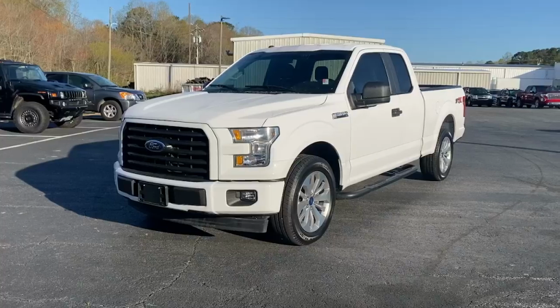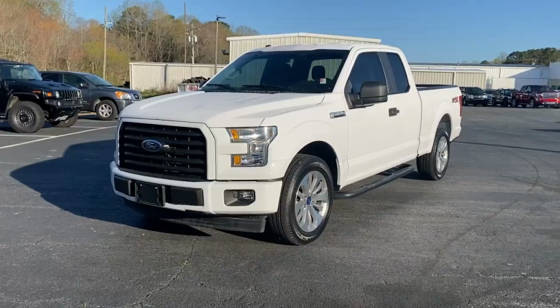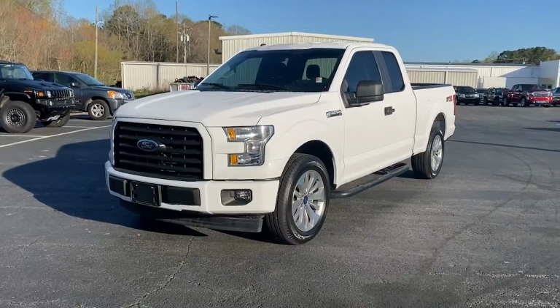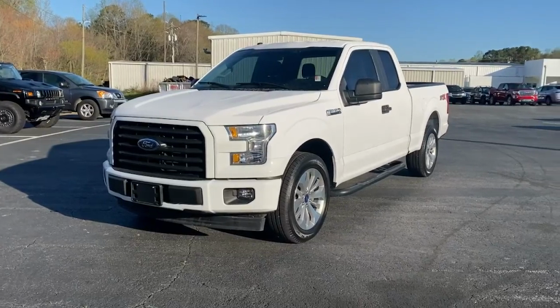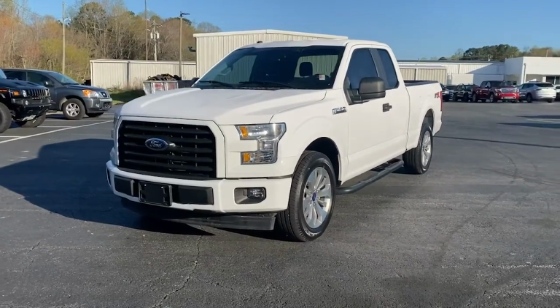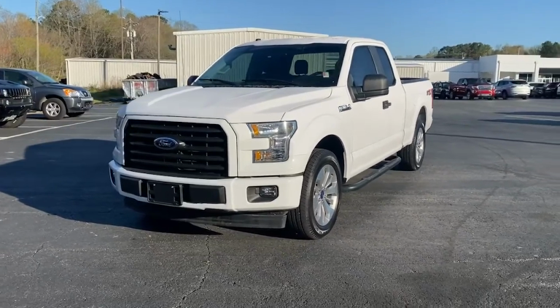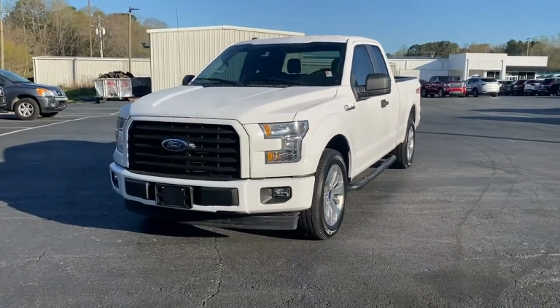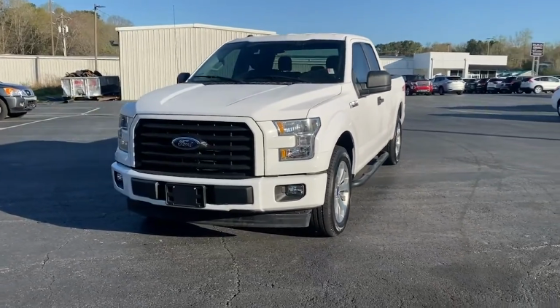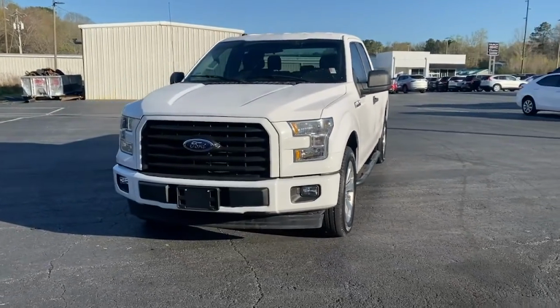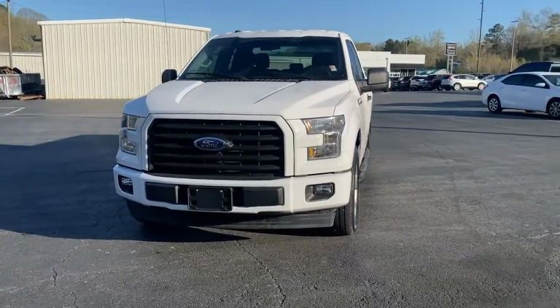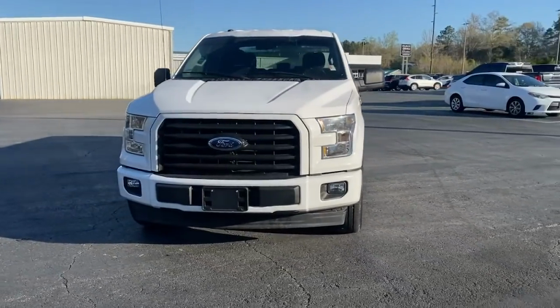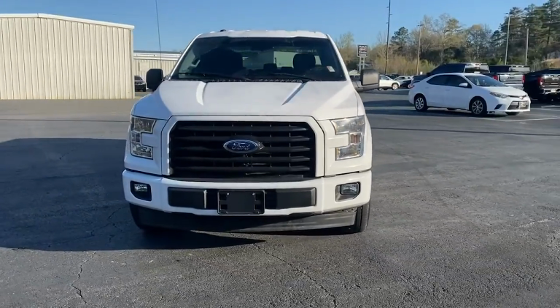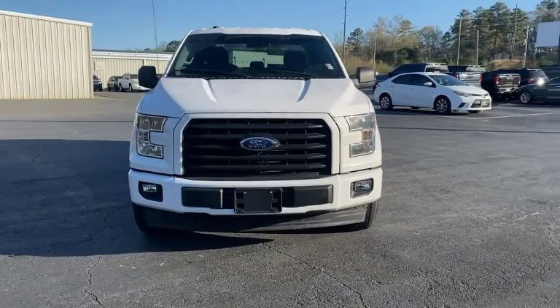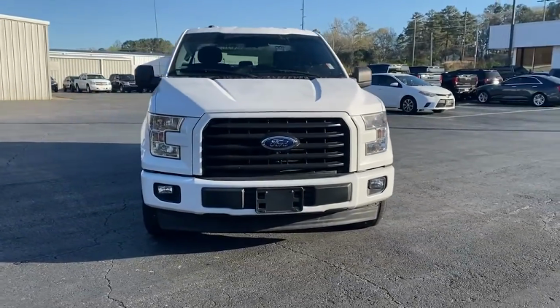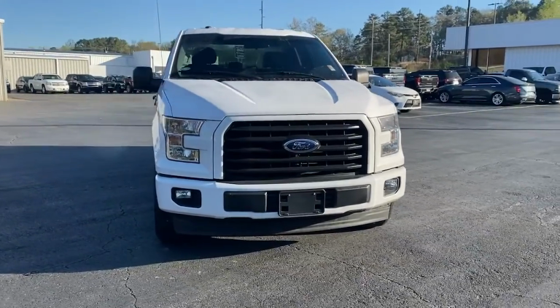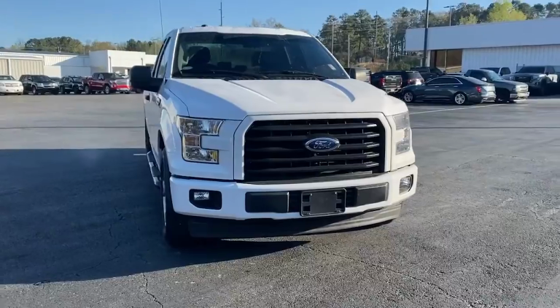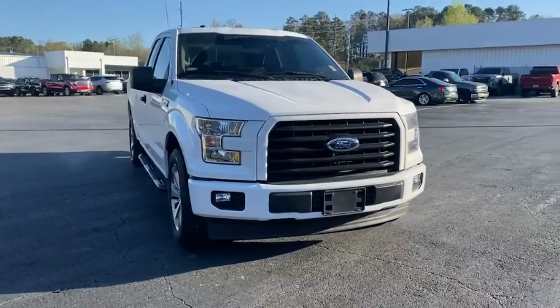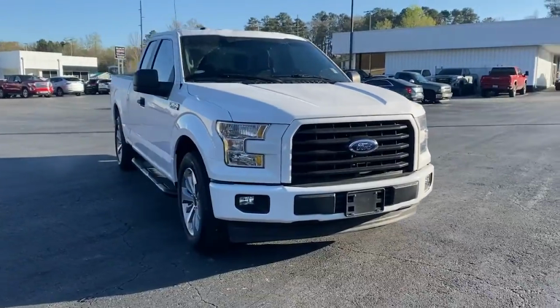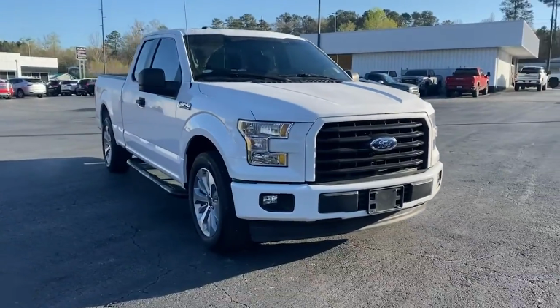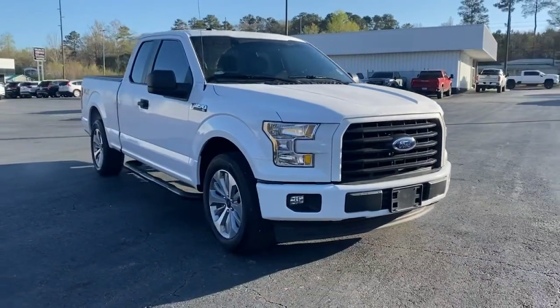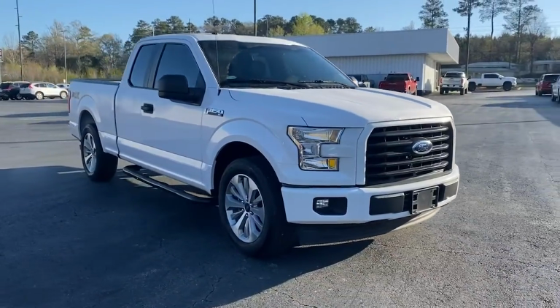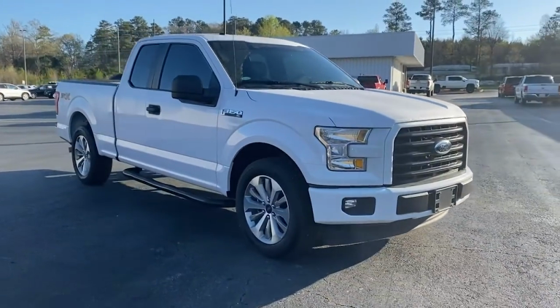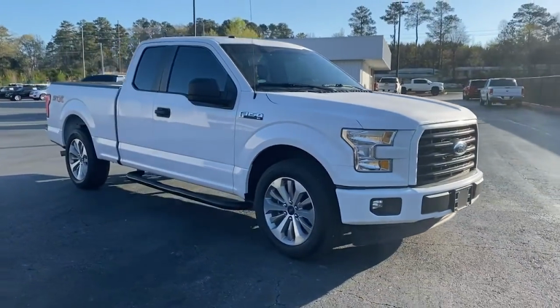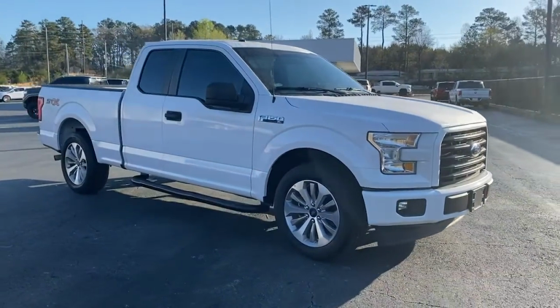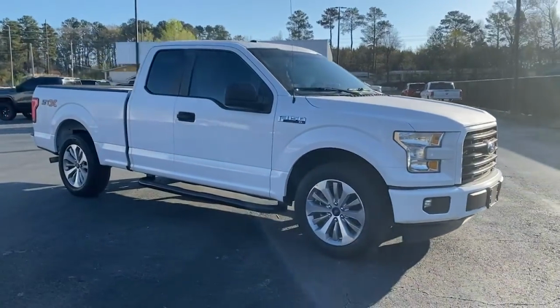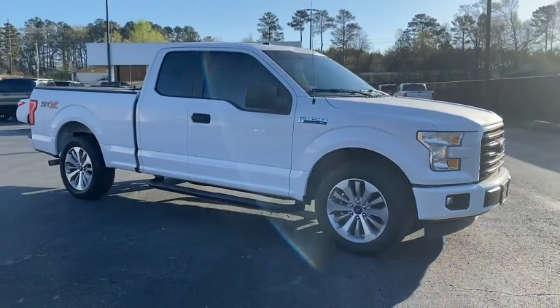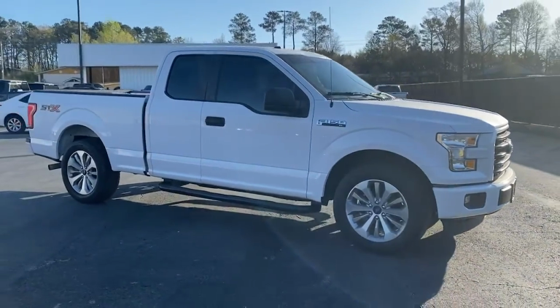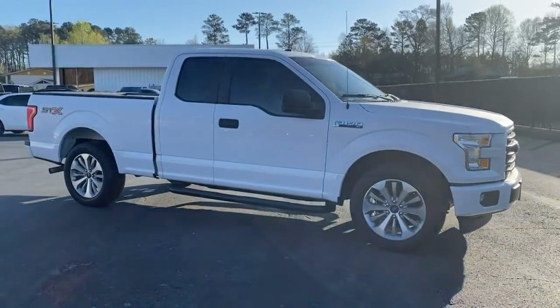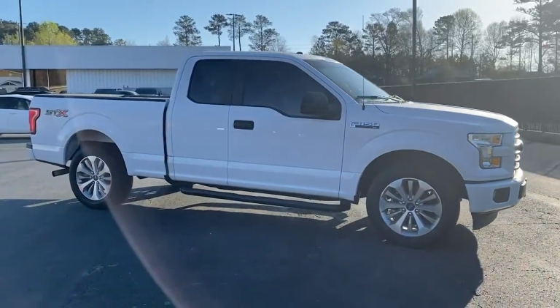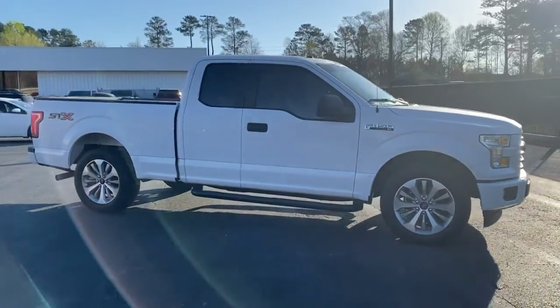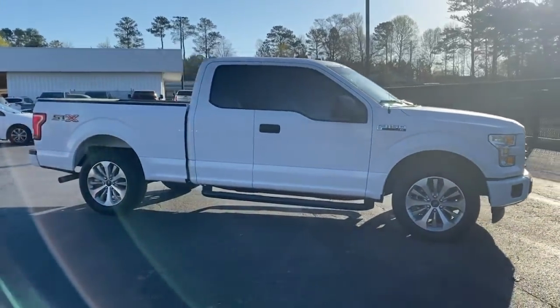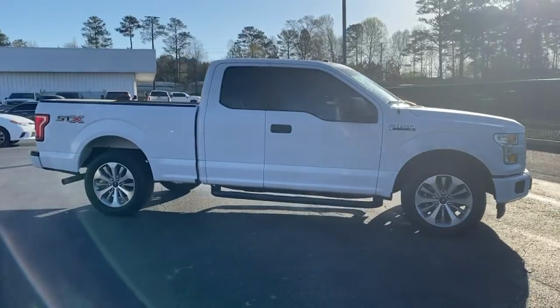Looking for your dream car? It could be the 2017 Ford F-150. With less than 70,000 miles on the odometer, this vehicle stands out from the rest.